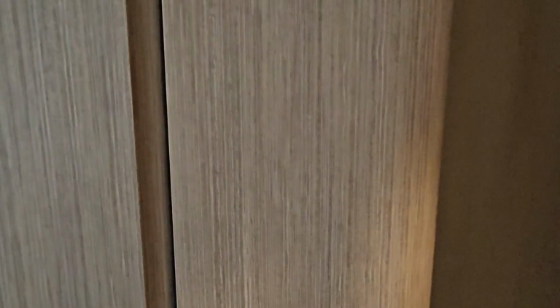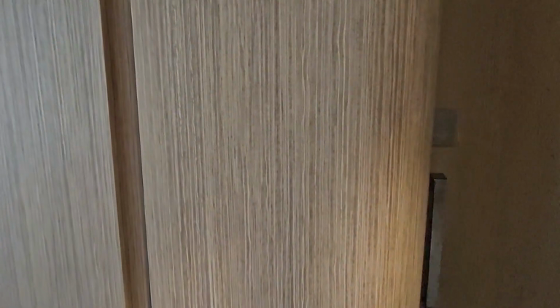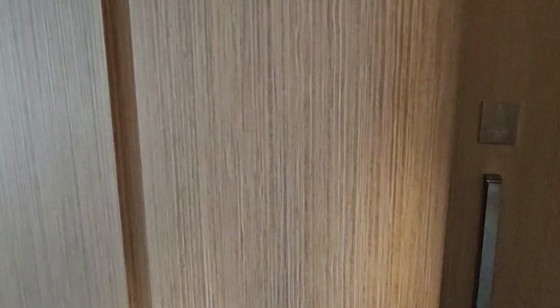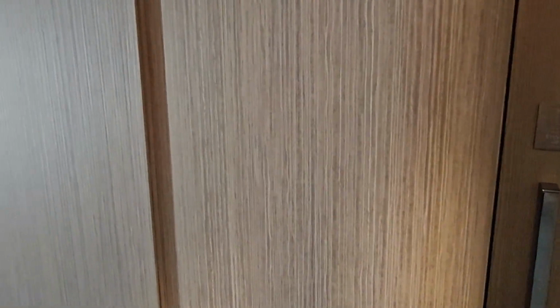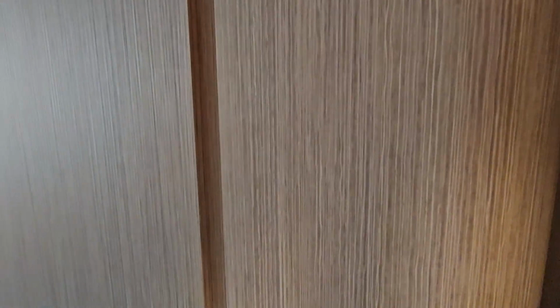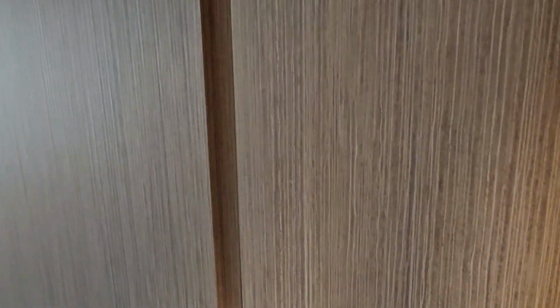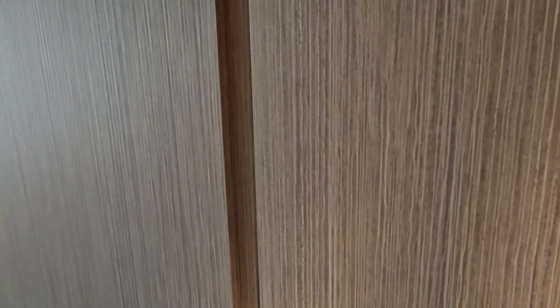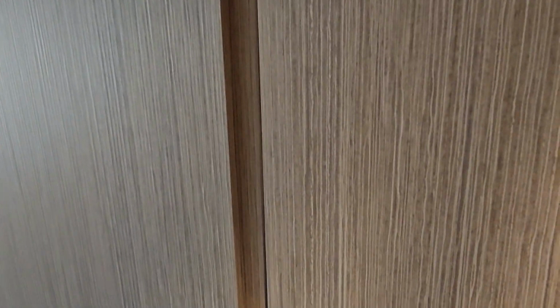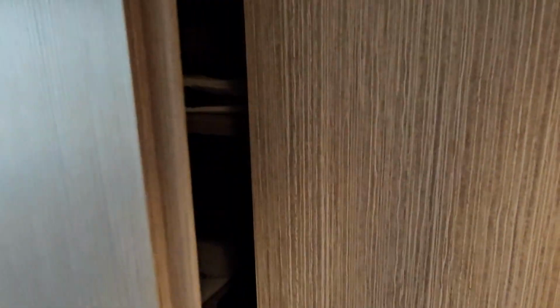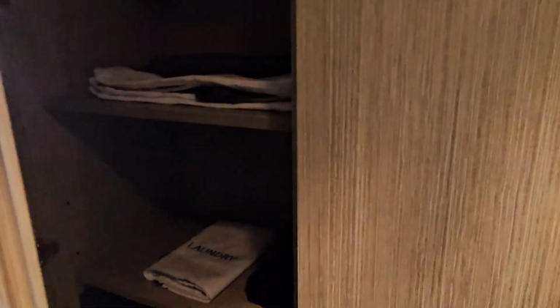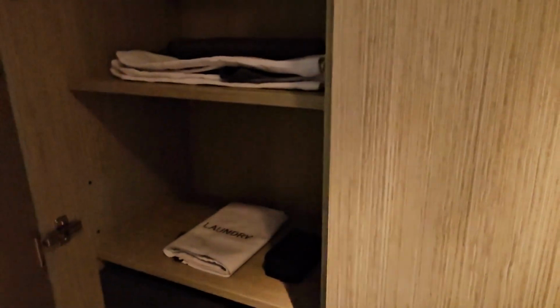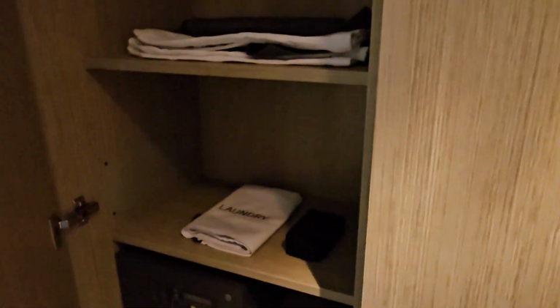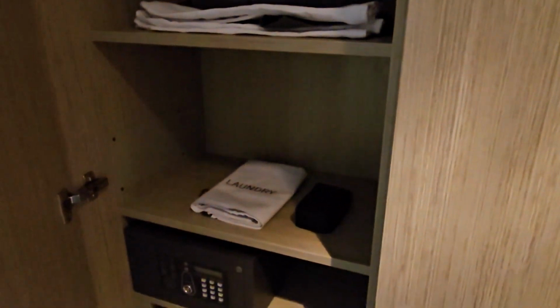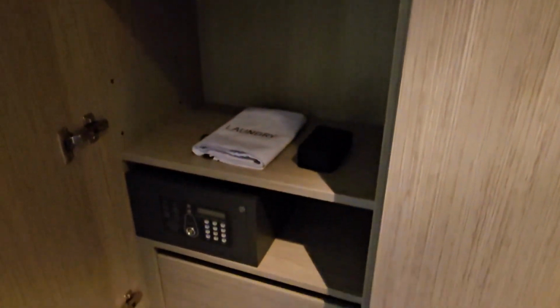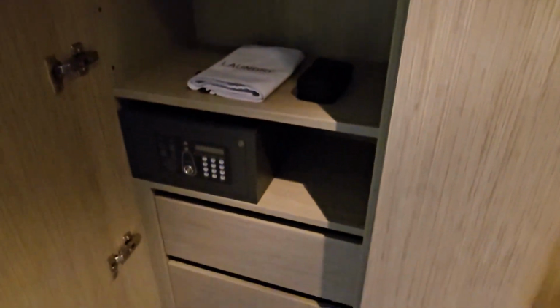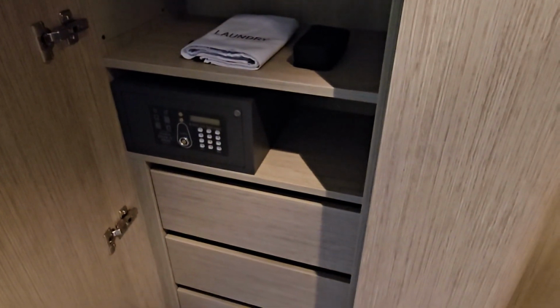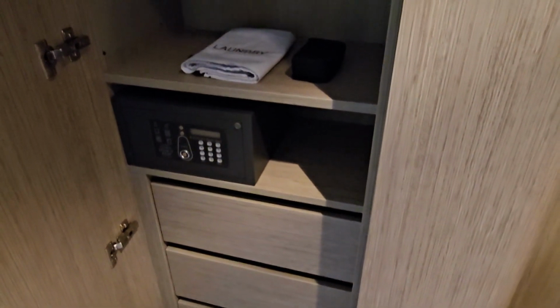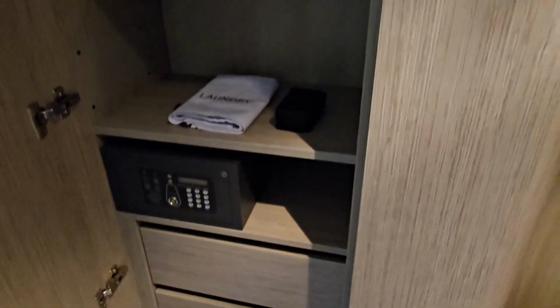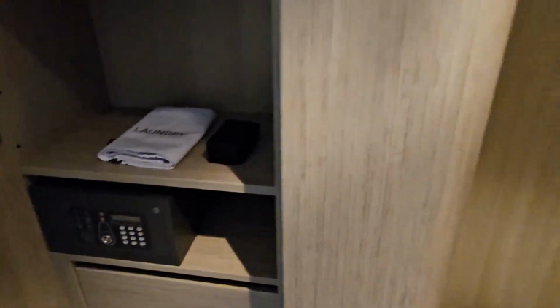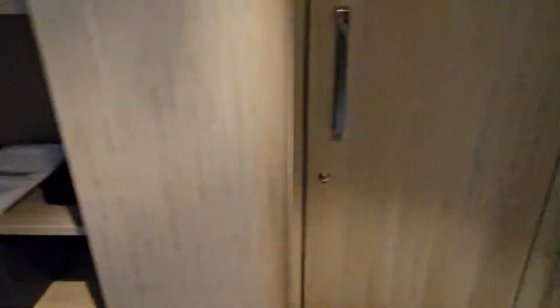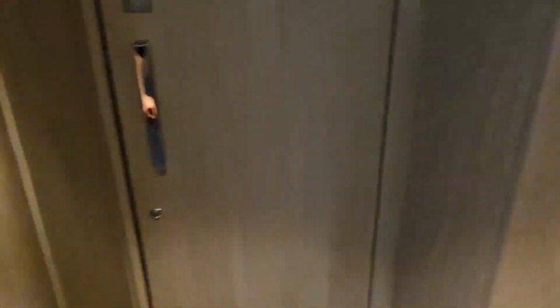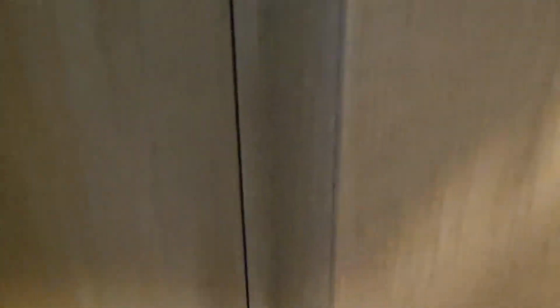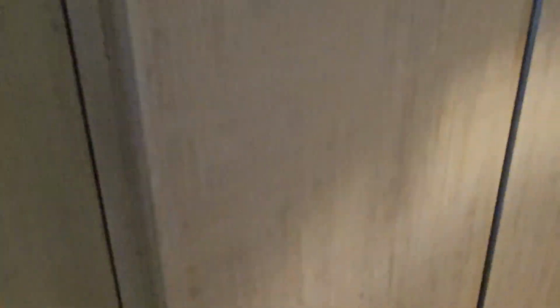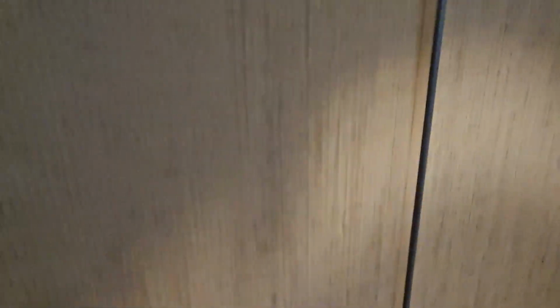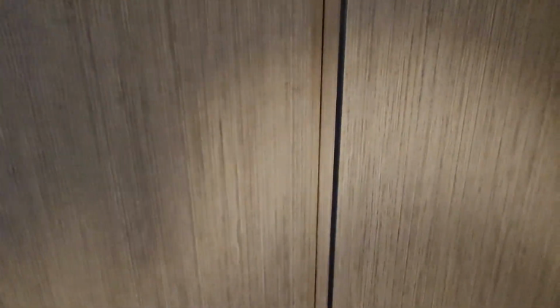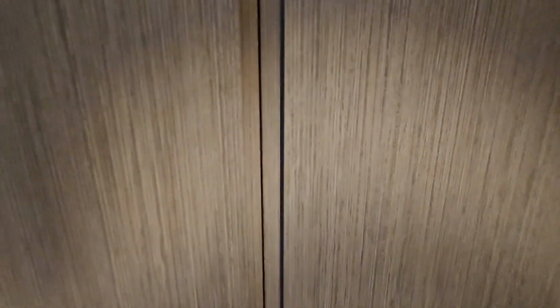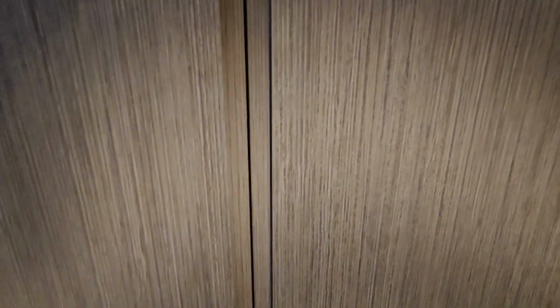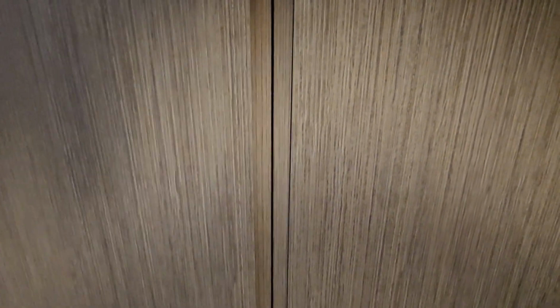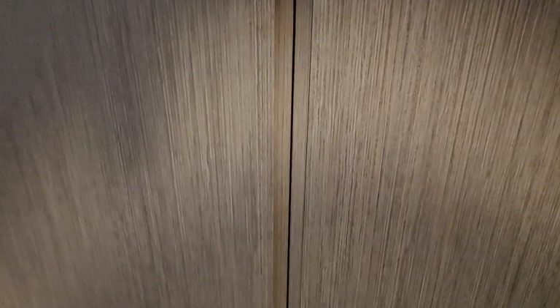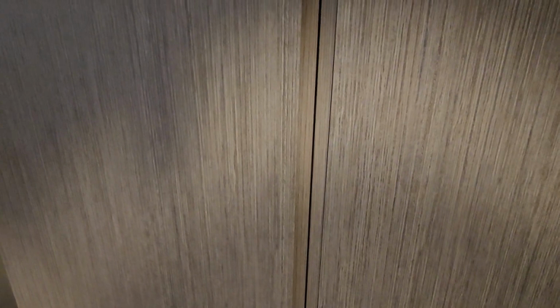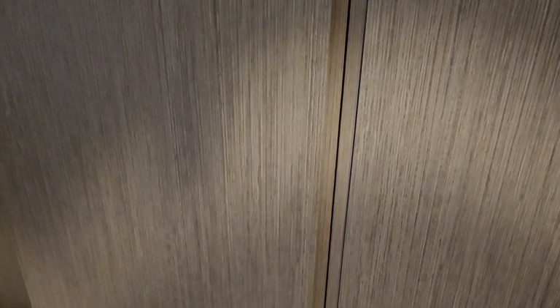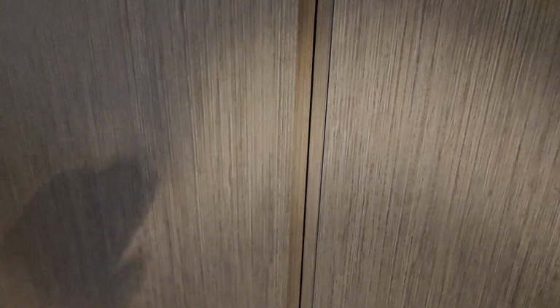This is the closet, and you have a safe, or you could just put clothes there. And here's a second closet.